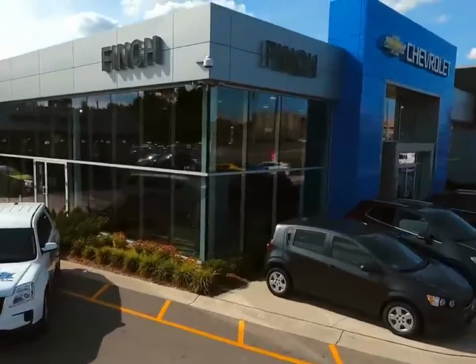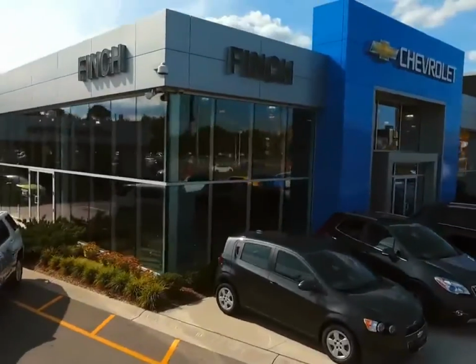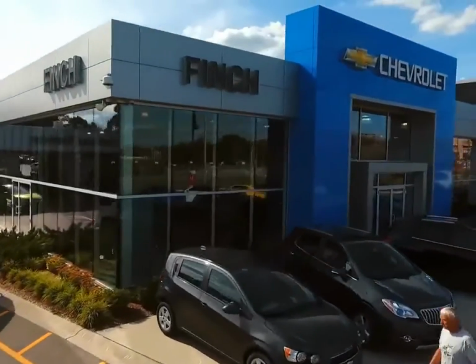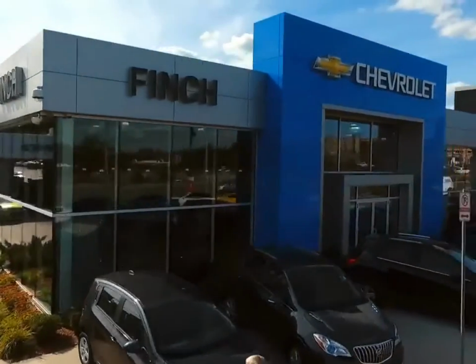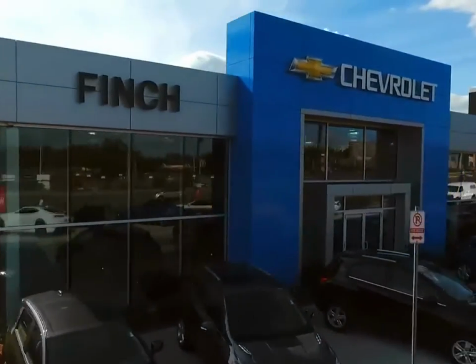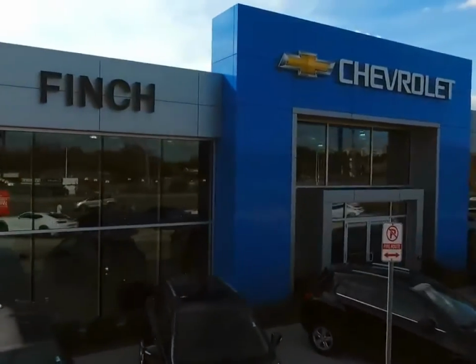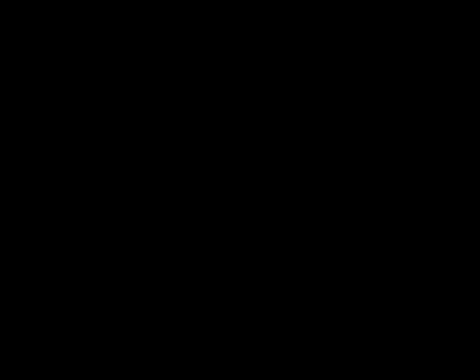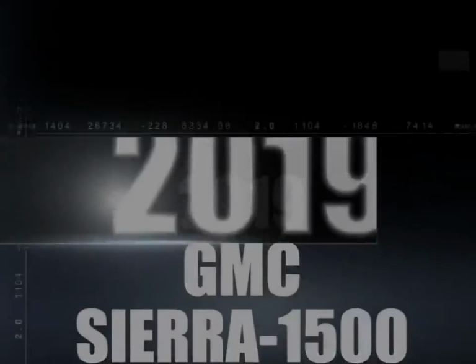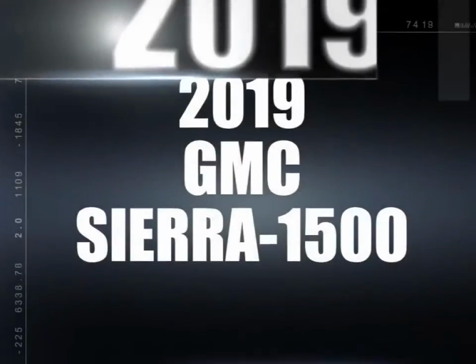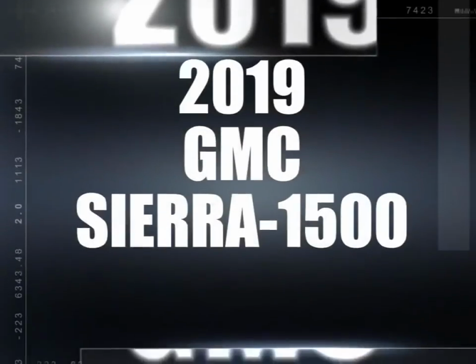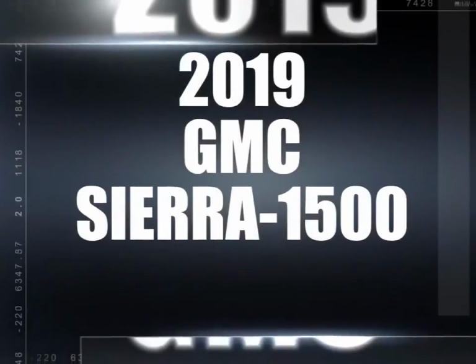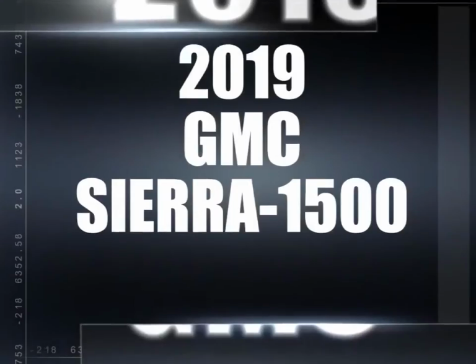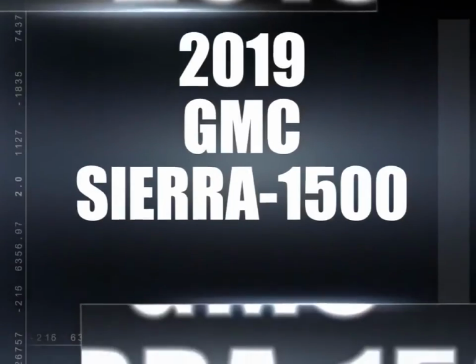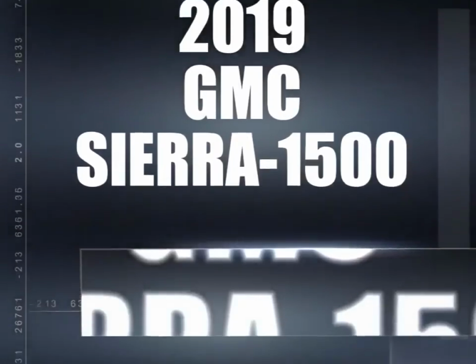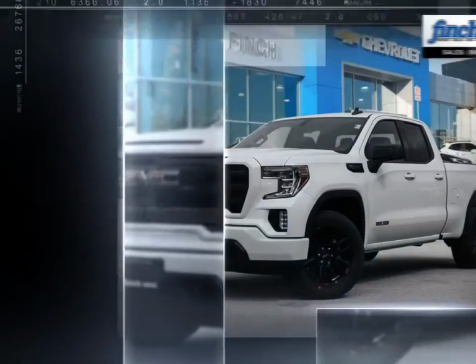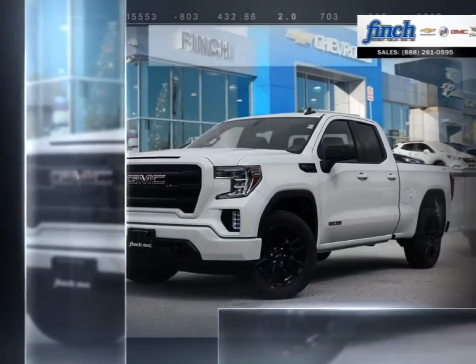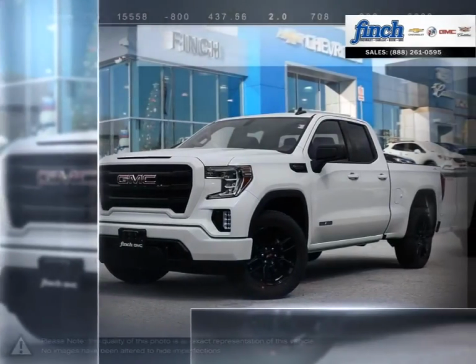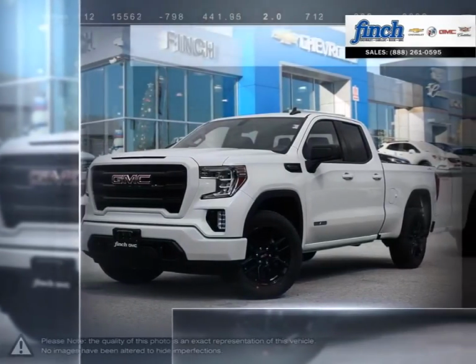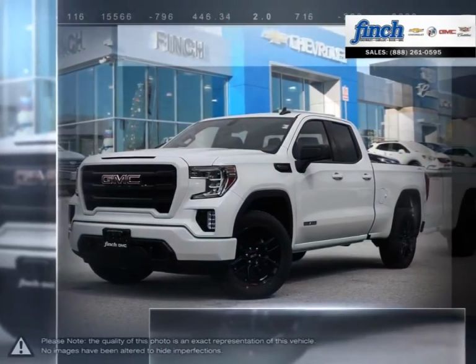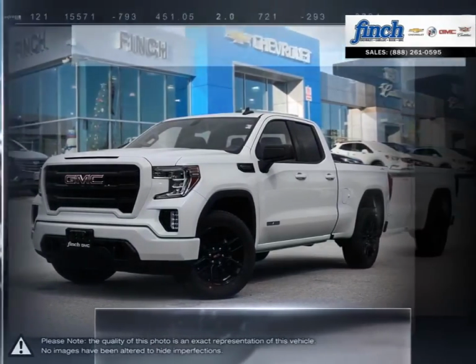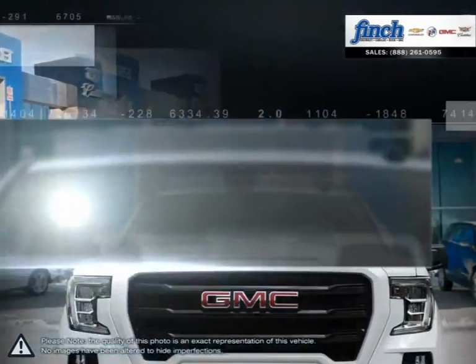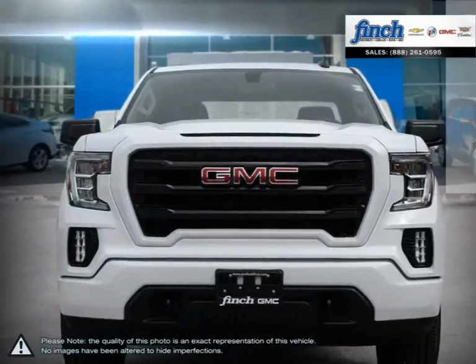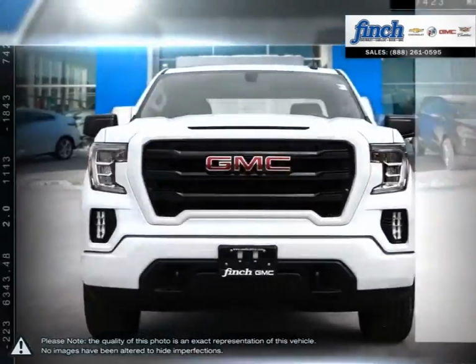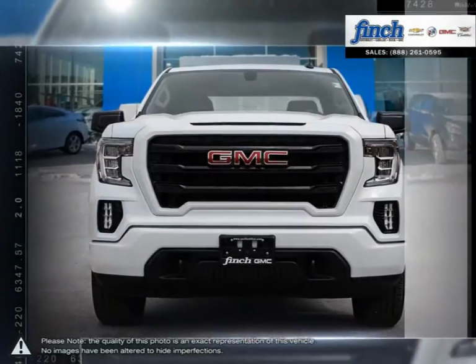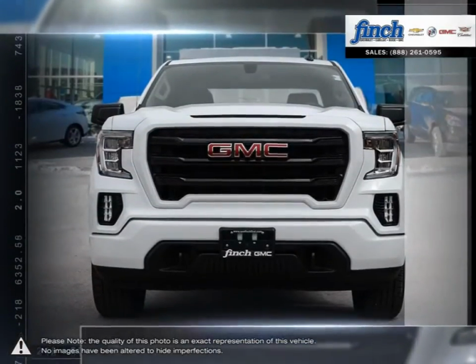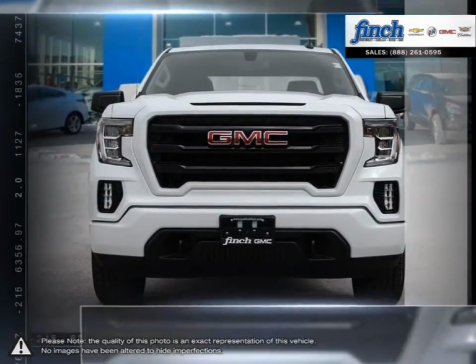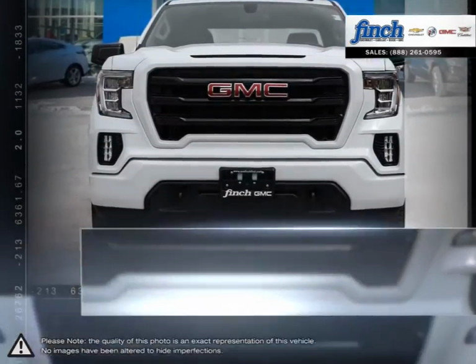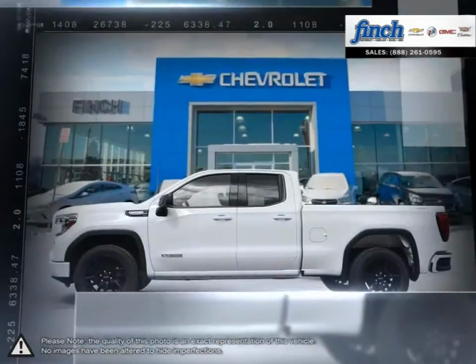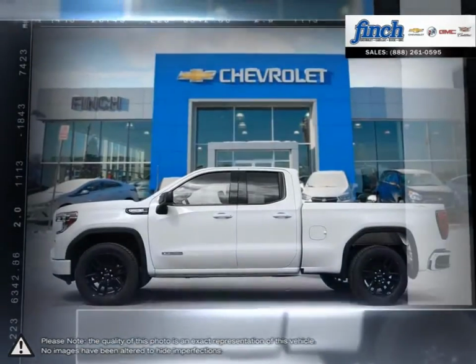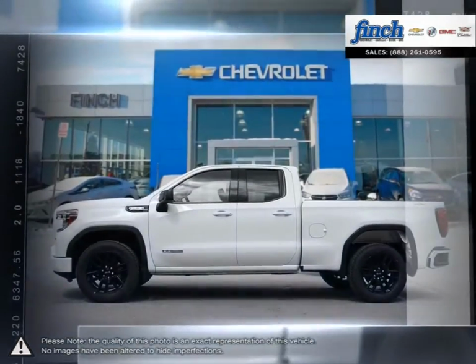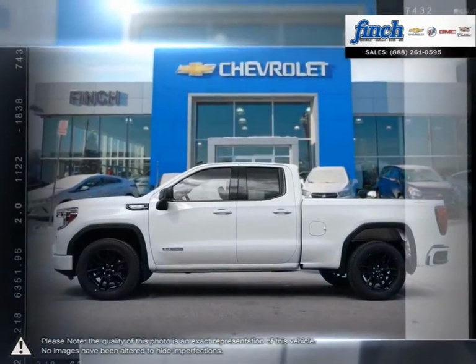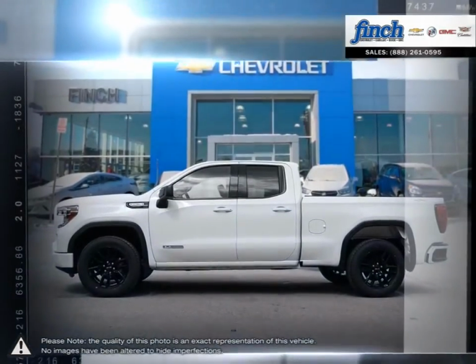Welcome to Finch Chevrolet. Today we're looking at a 2019 GMC Sierra 1500. The GMC Sierra 1500 has remained a solid pickup truck choice for many years thanks to its well-built, appealing package.